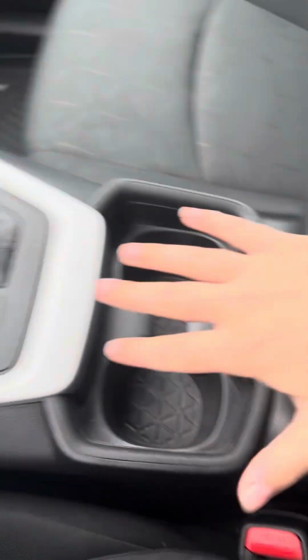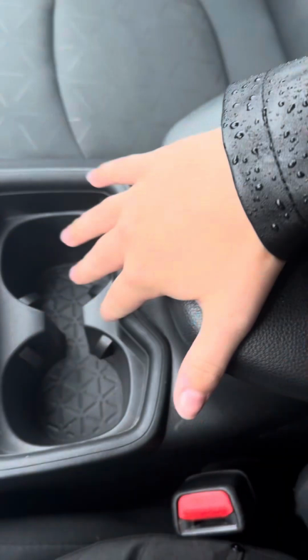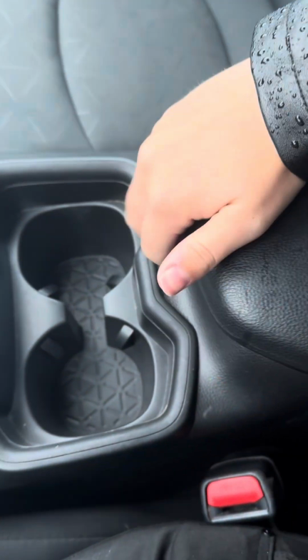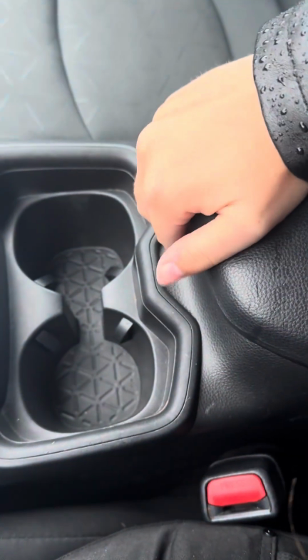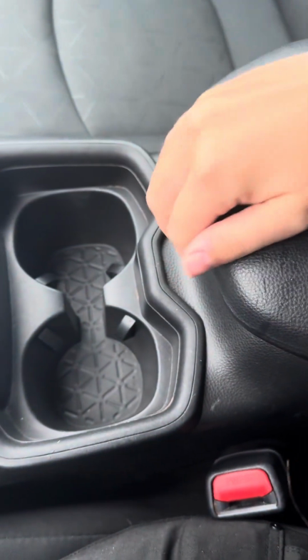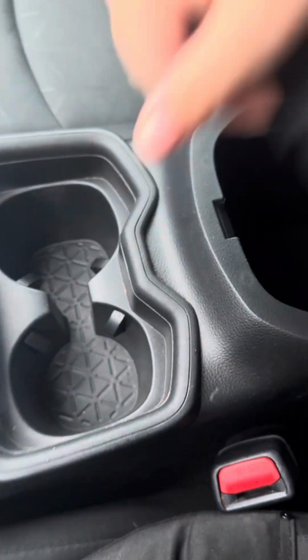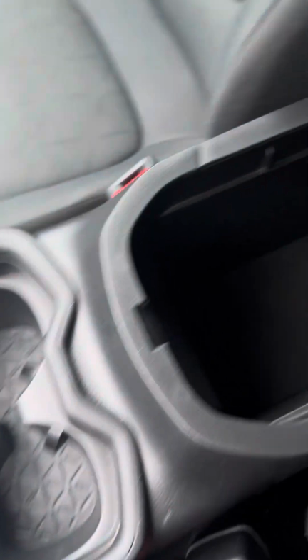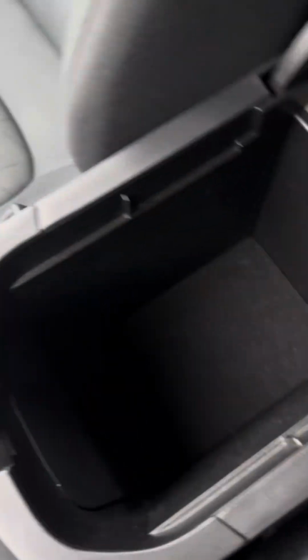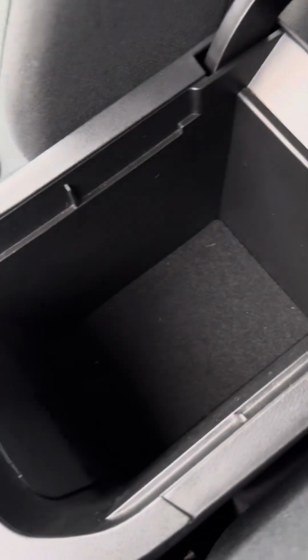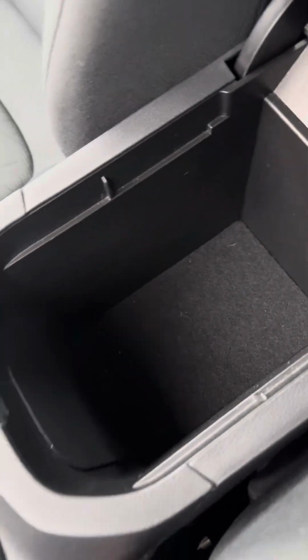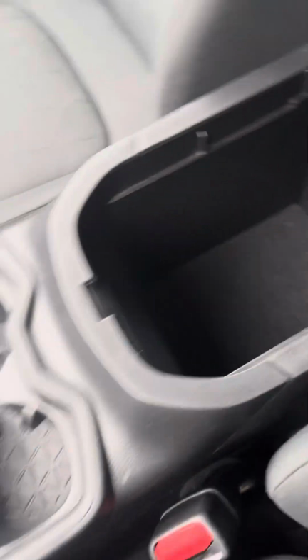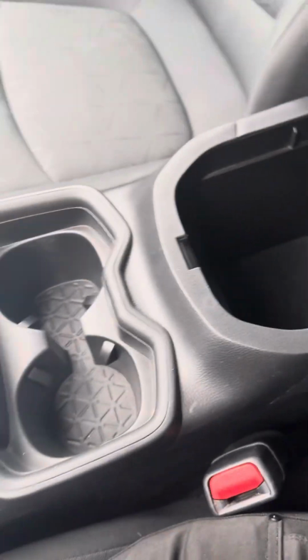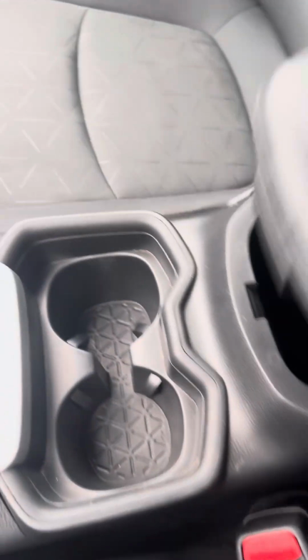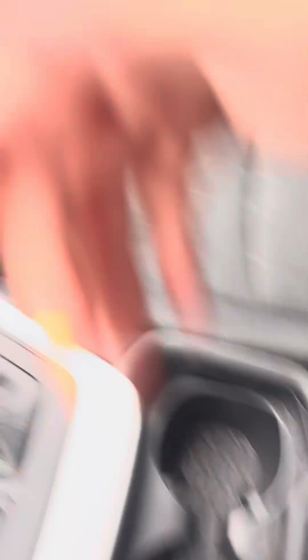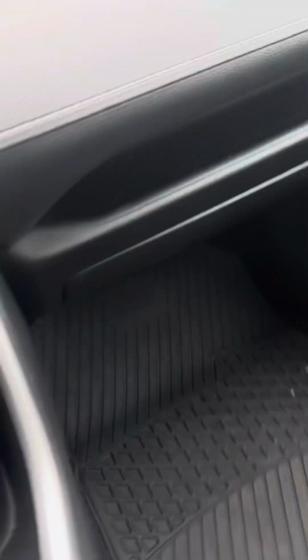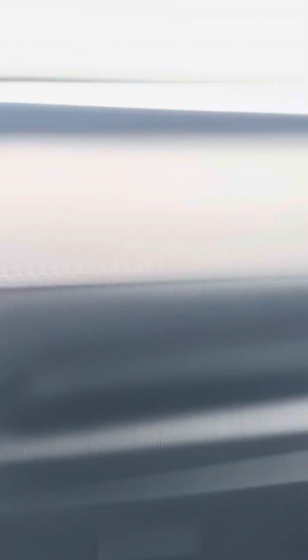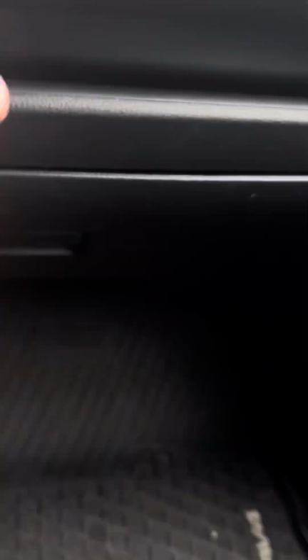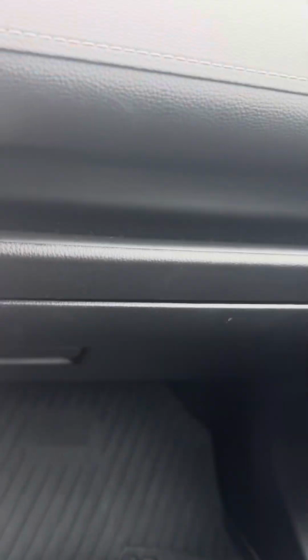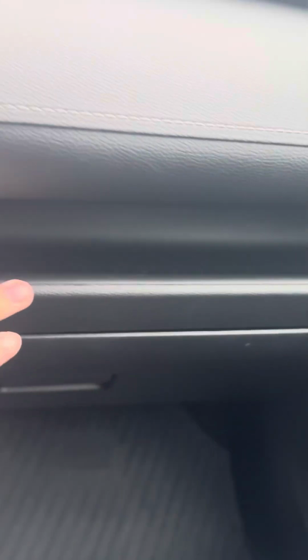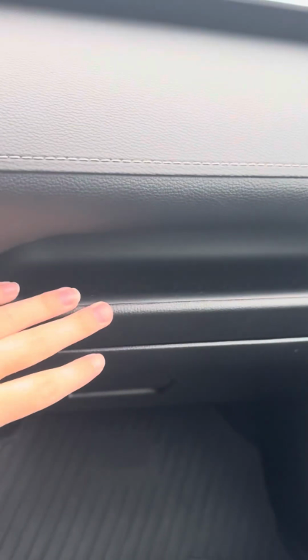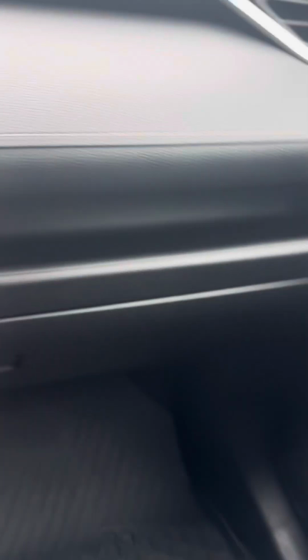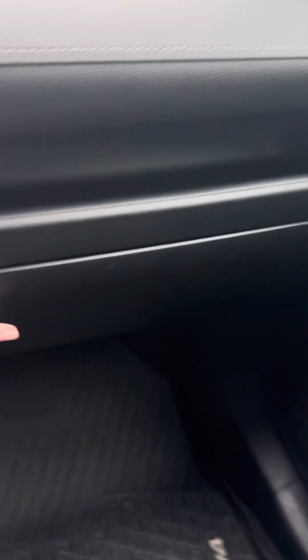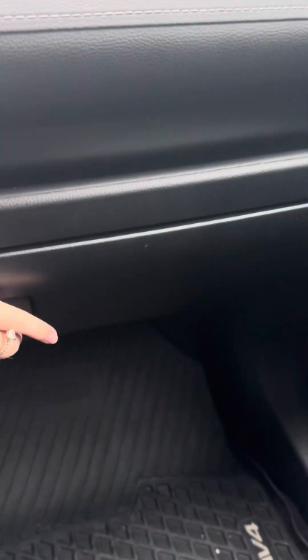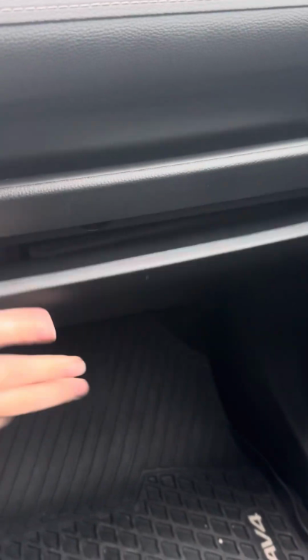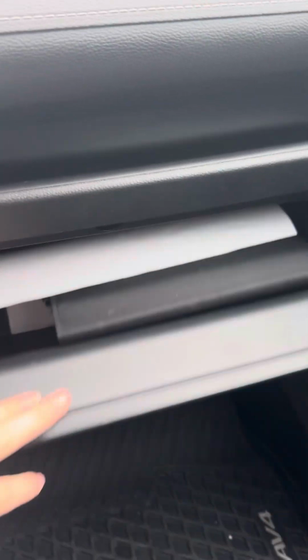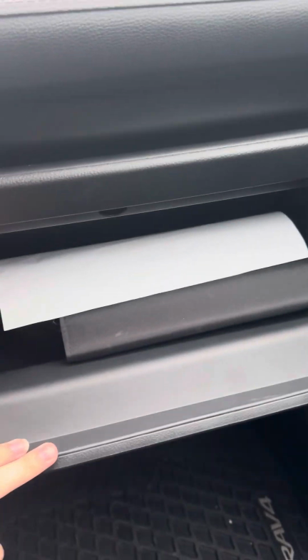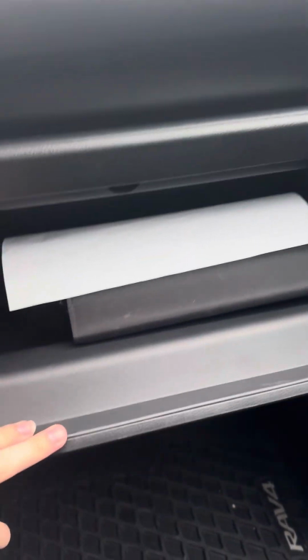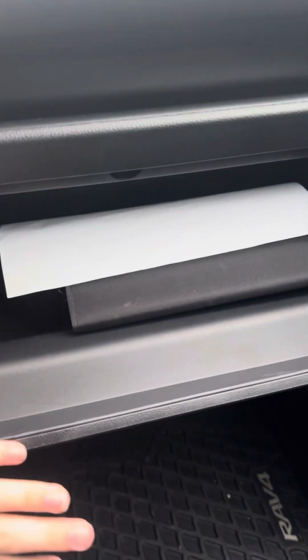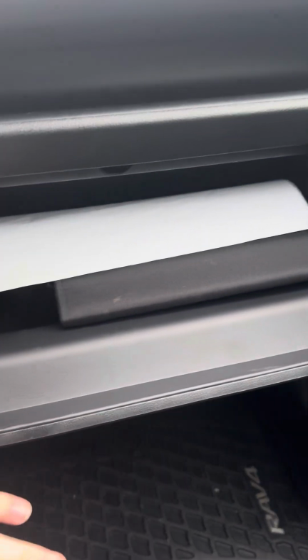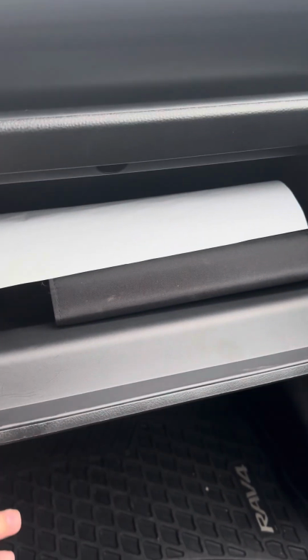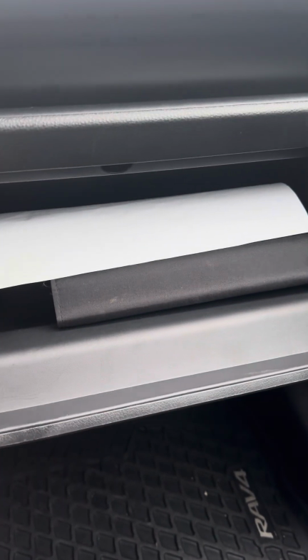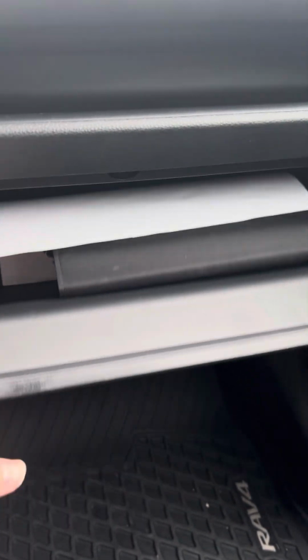Your cup holders and of course your center console. You have a little cubby right here for storing anything, and then your glove compartment, which has your owner's manual in it.